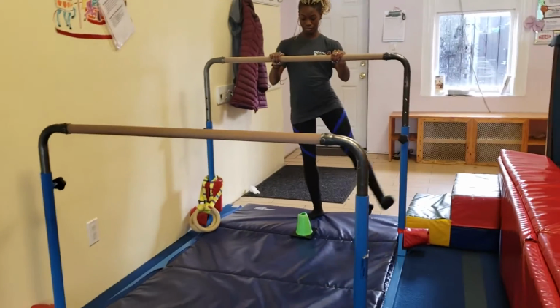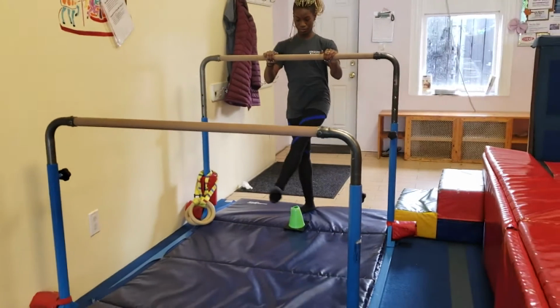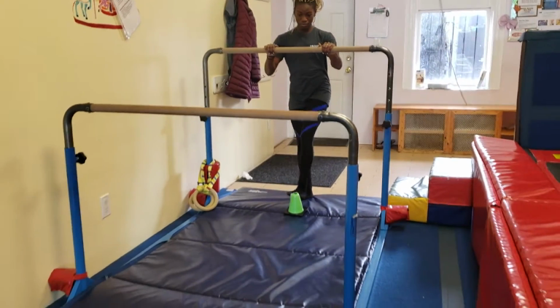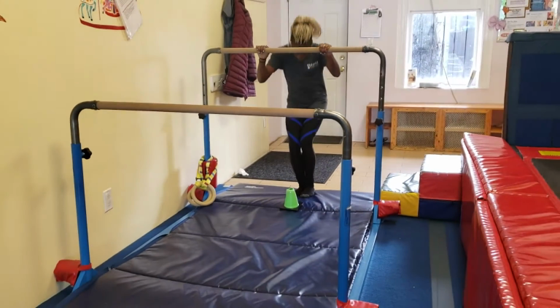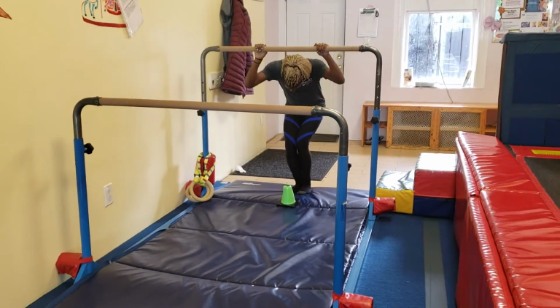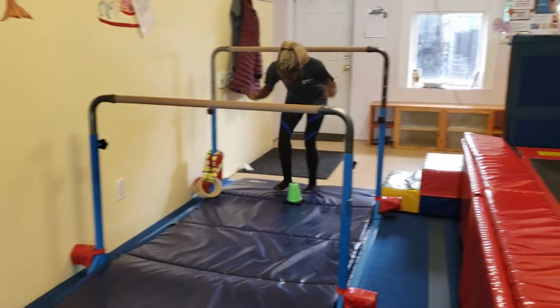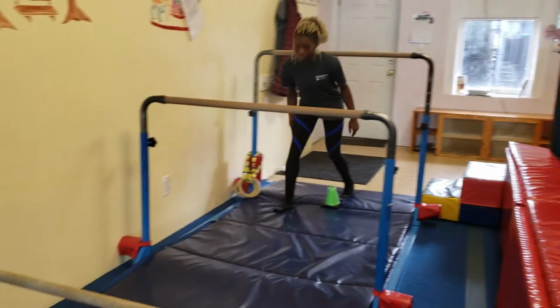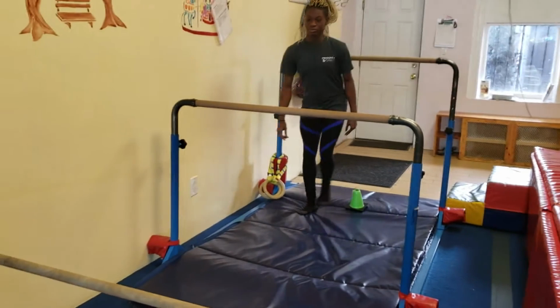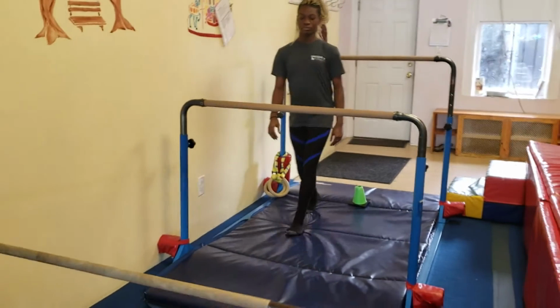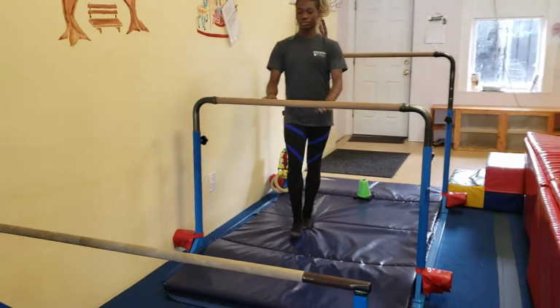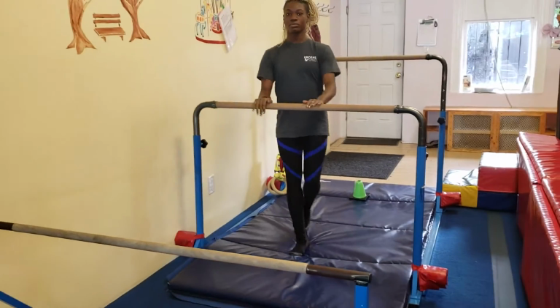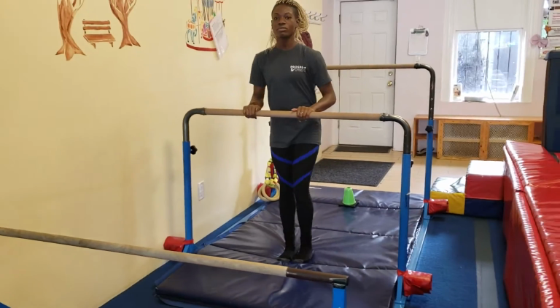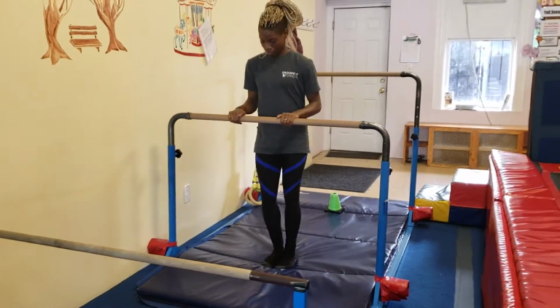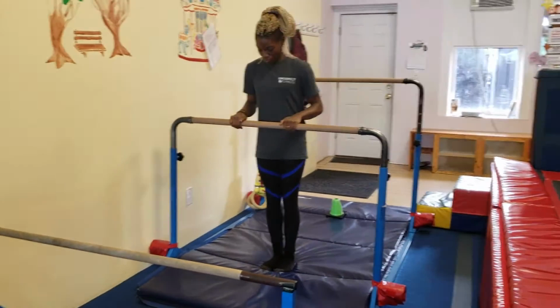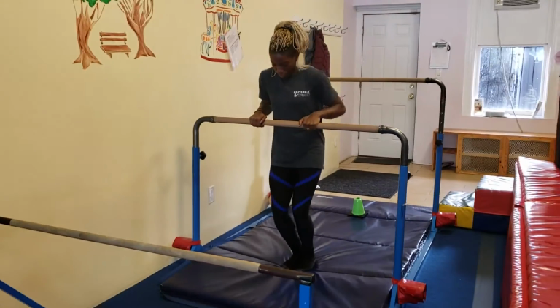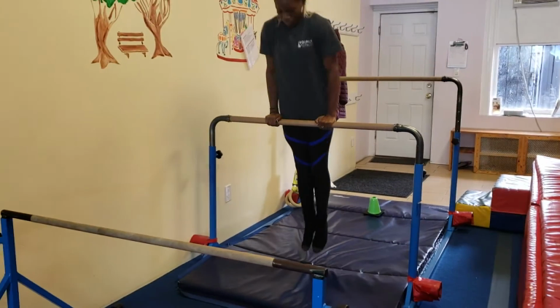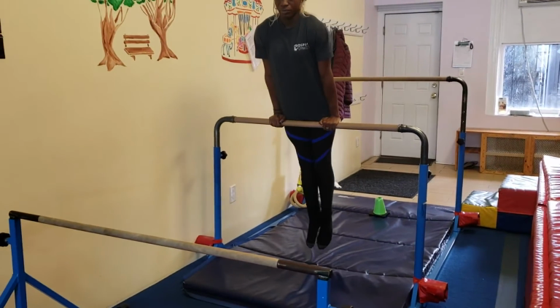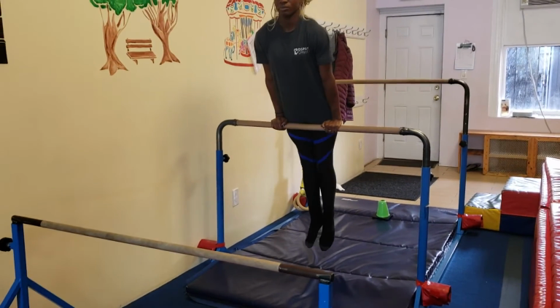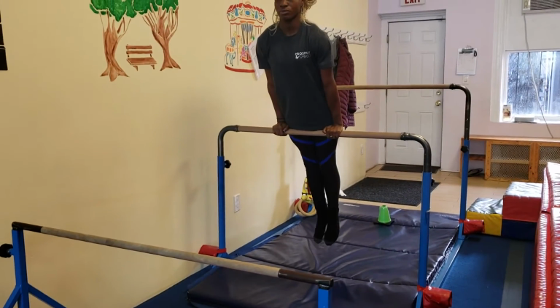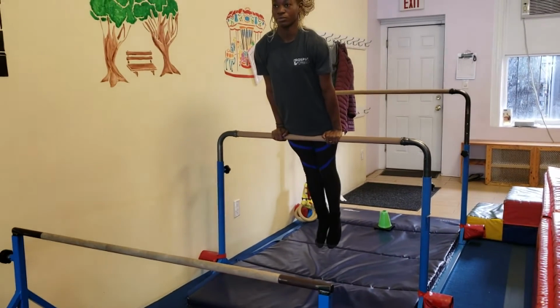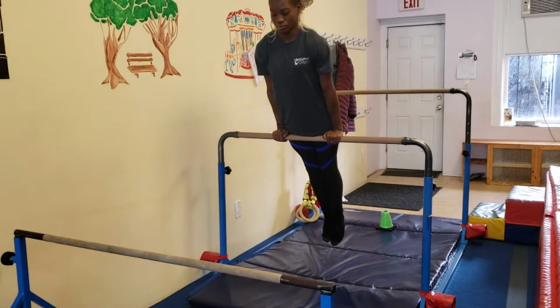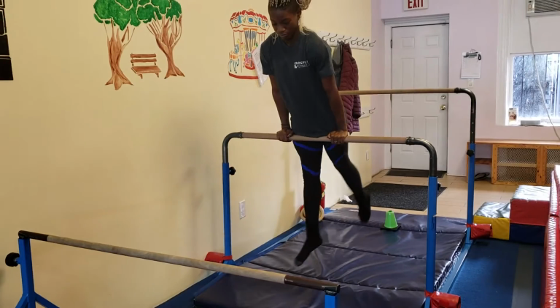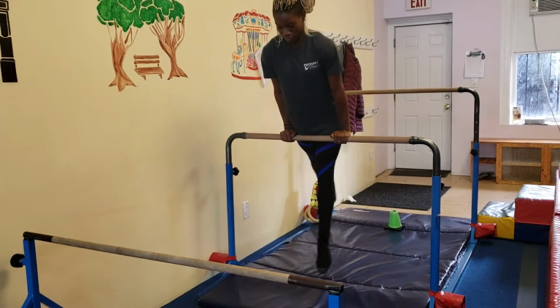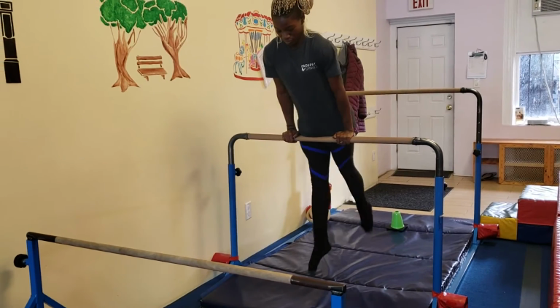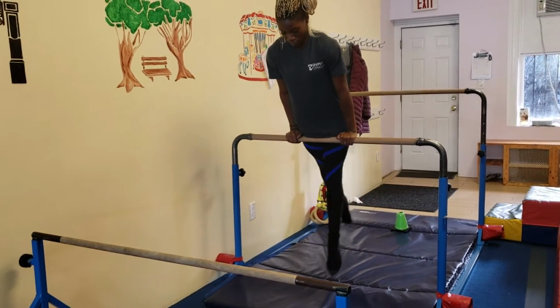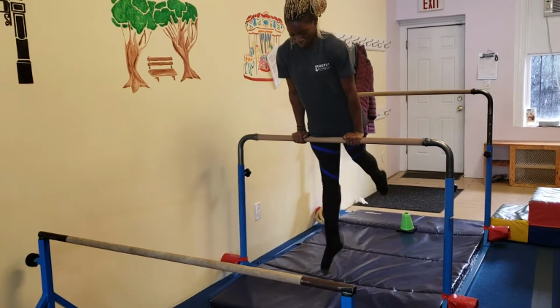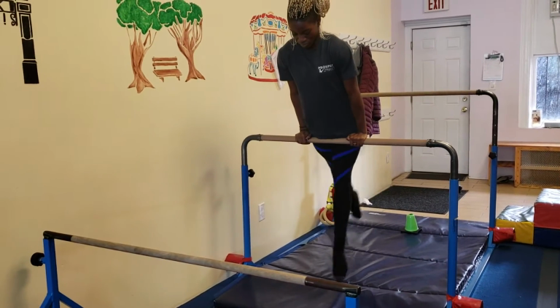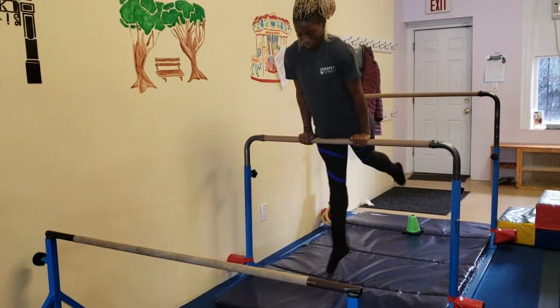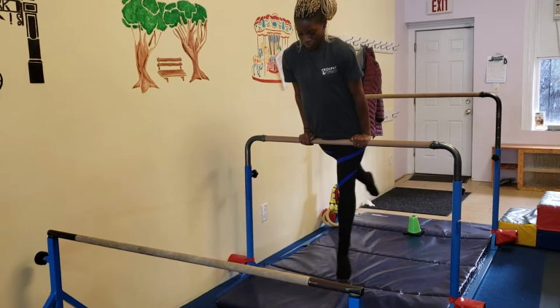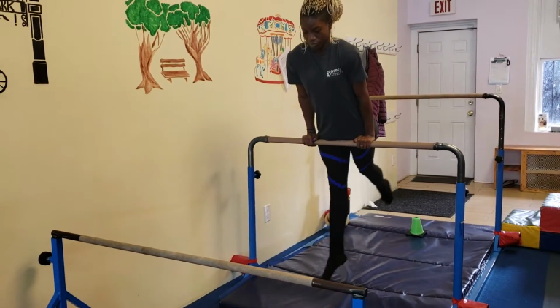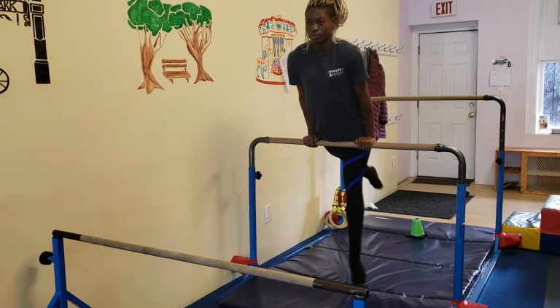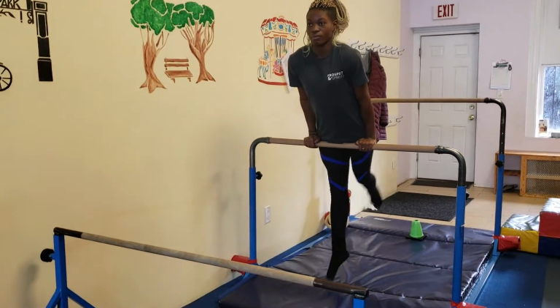Another exercise to help them learn how to straighten out their hips is going to be a front support and some big flutter kicks. Ask them to make sure they're pointing their toes in those flutter kicks so they get used to good form.